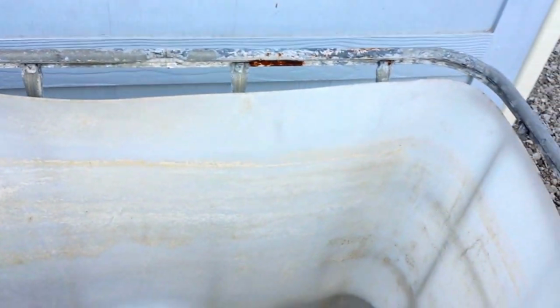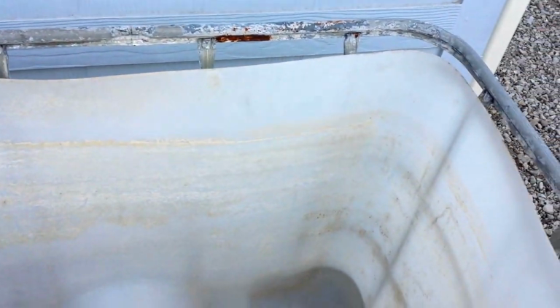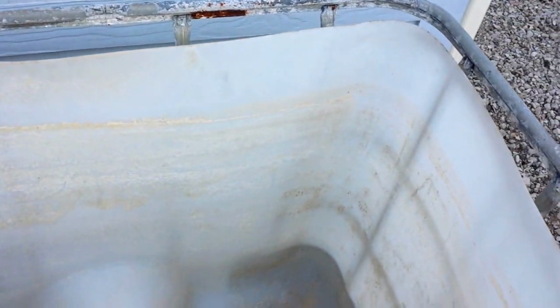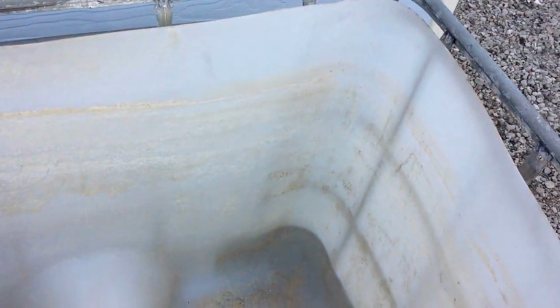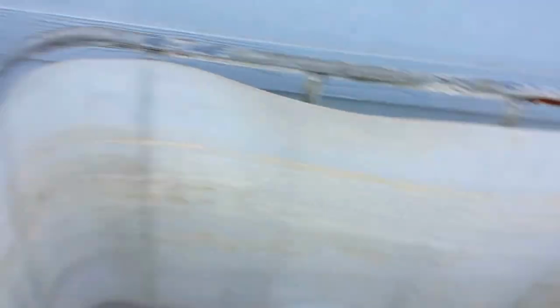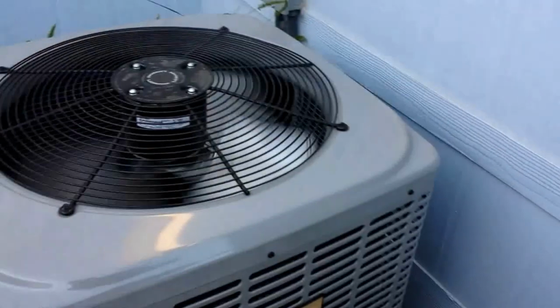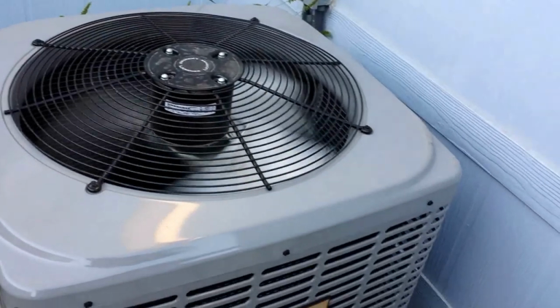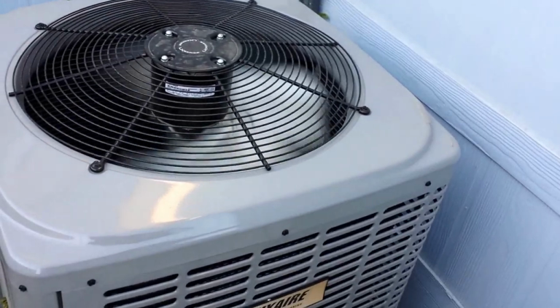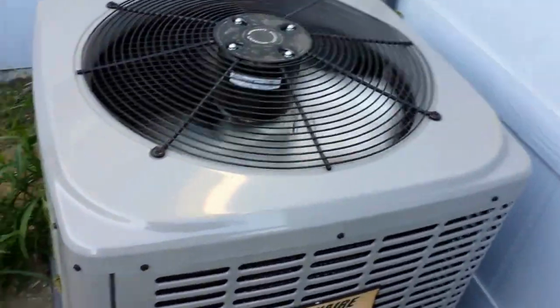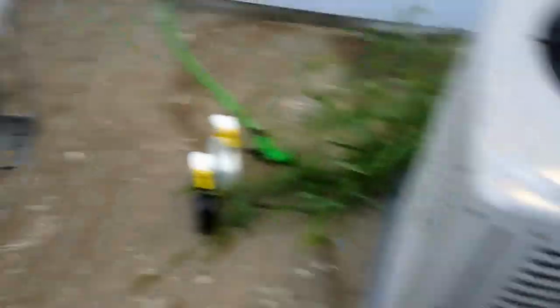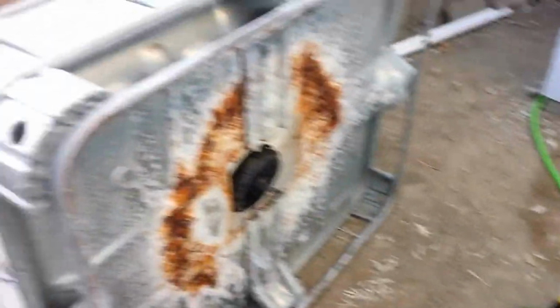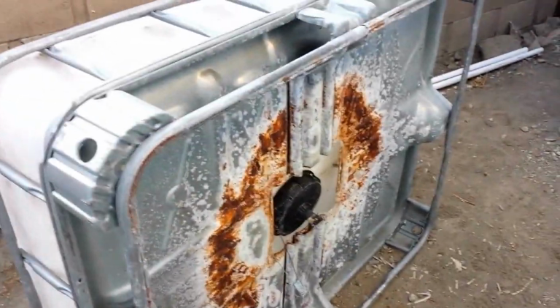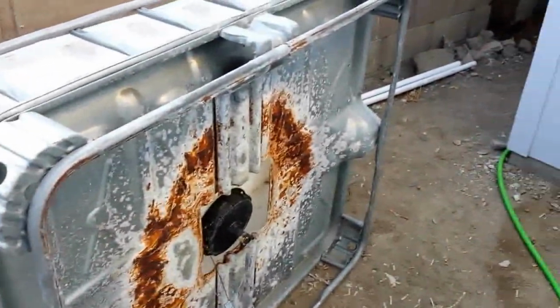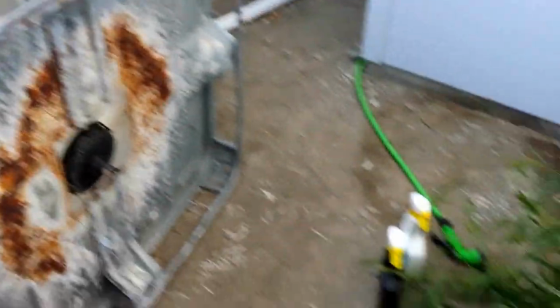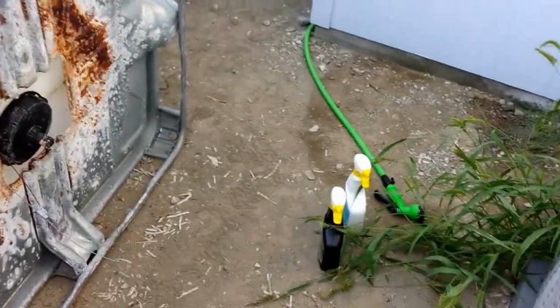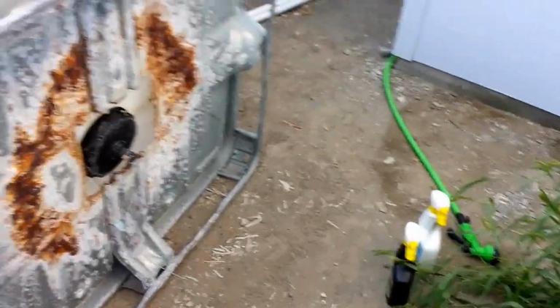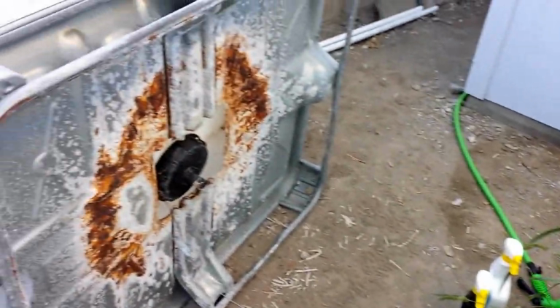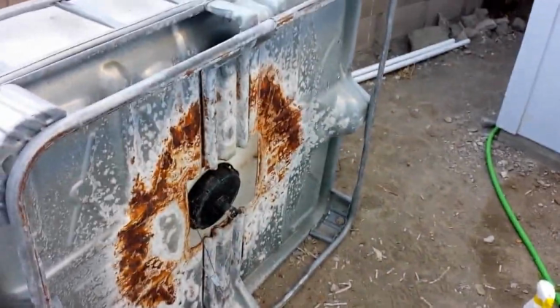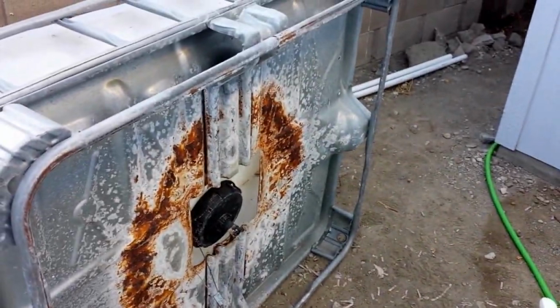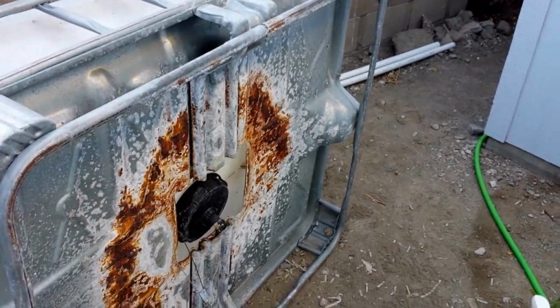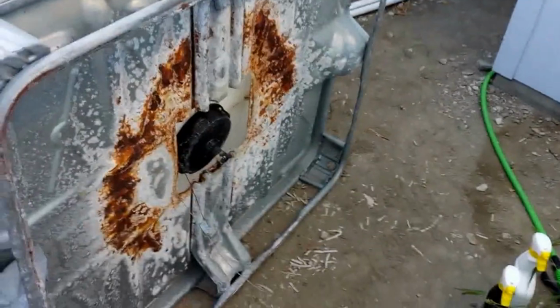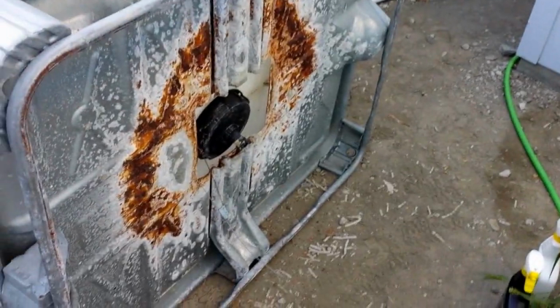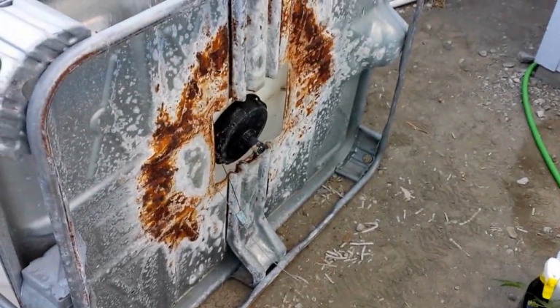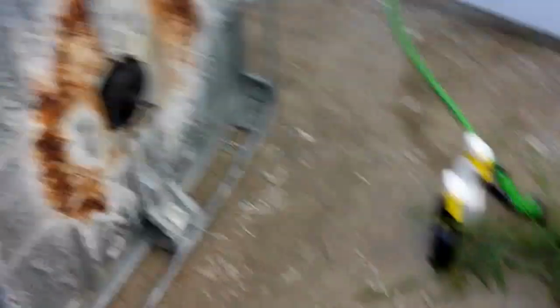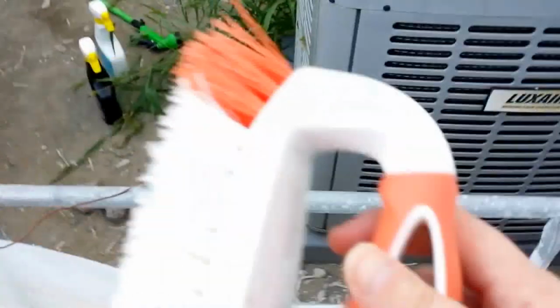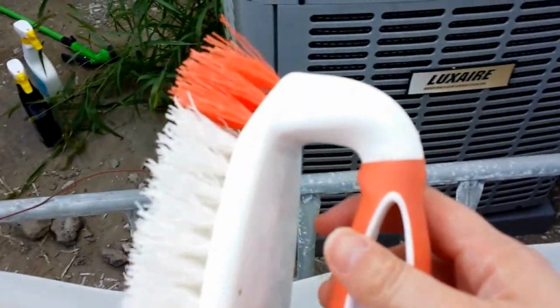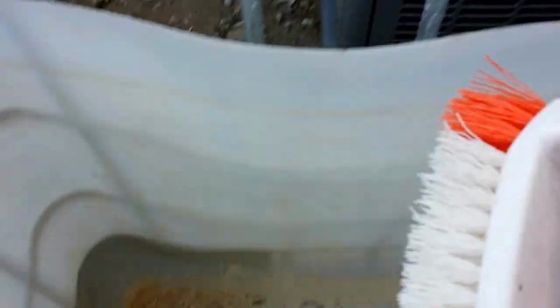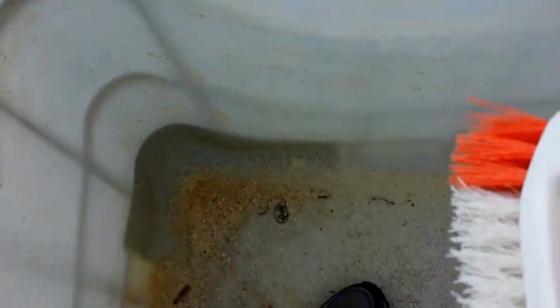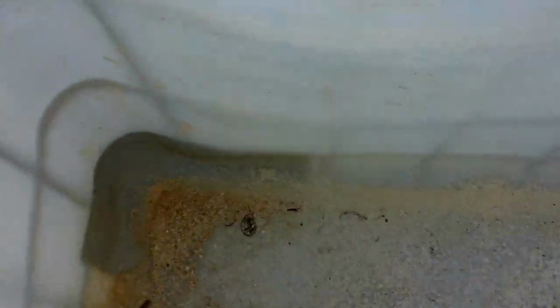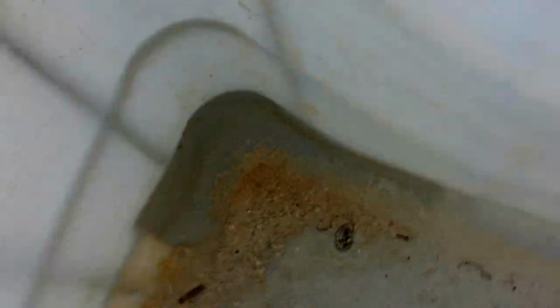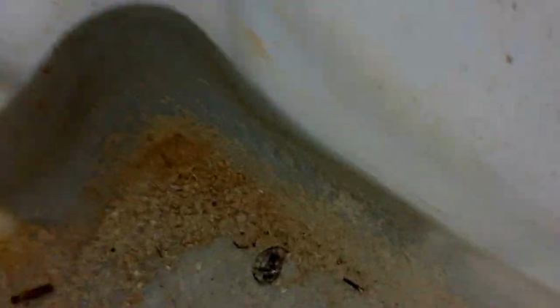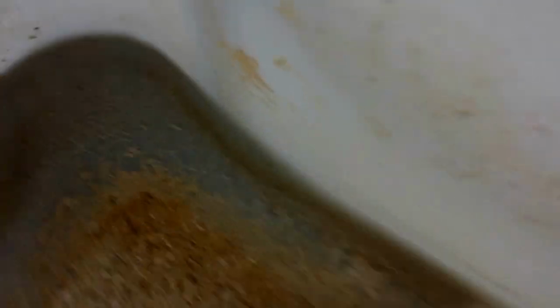I'm out here cleaning aquaponics. The air conditioner is going off. There's the stuff I'm going to spray down with CLR and cold water to get that rust off, after I use this brush to get this stuff down here.